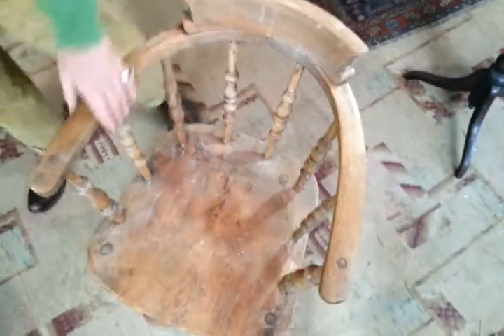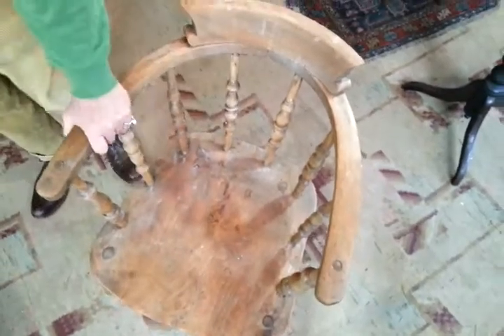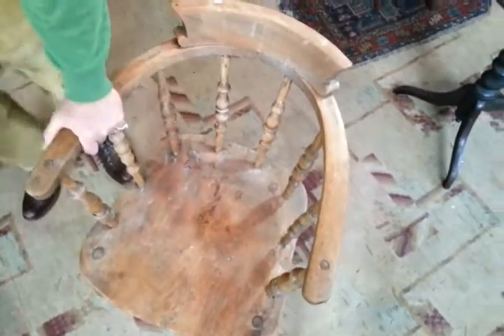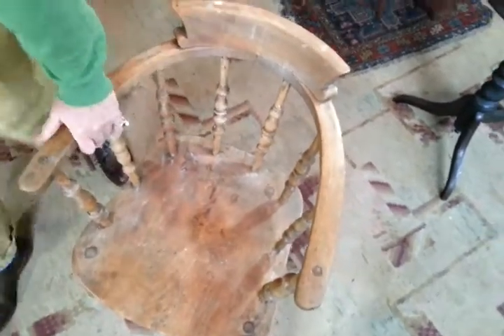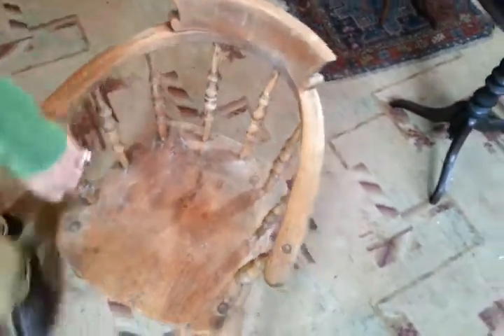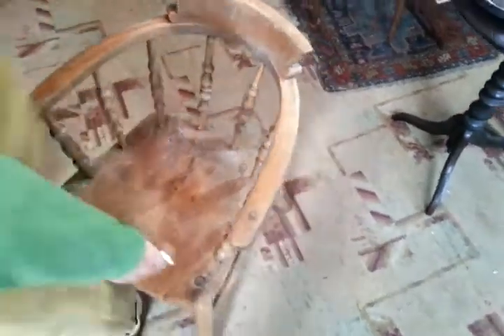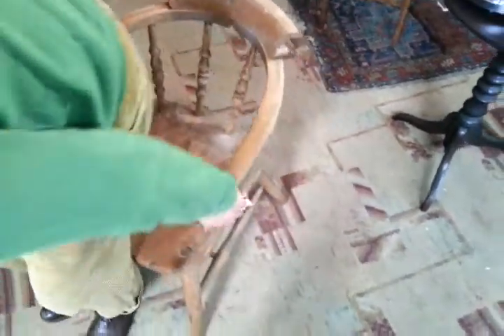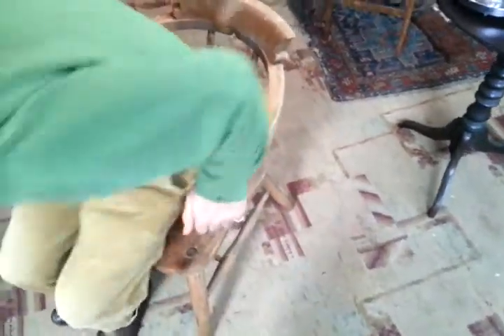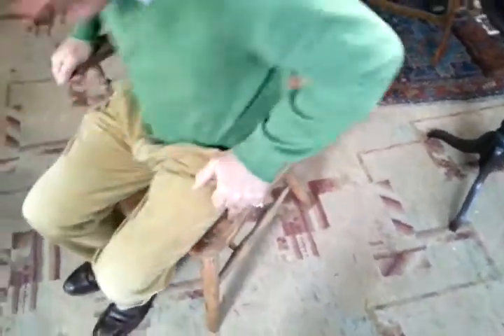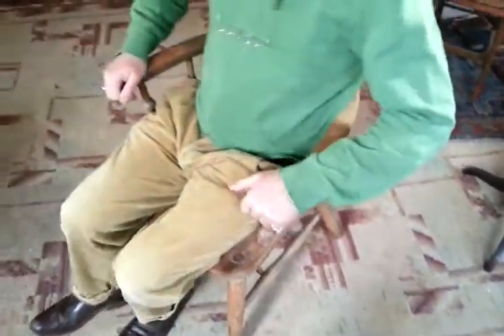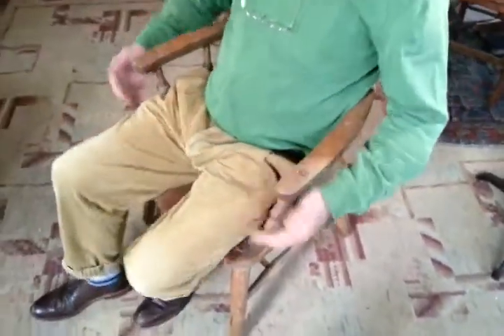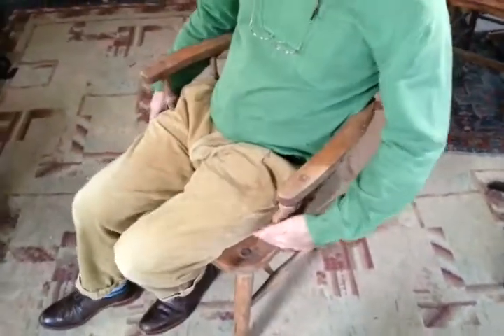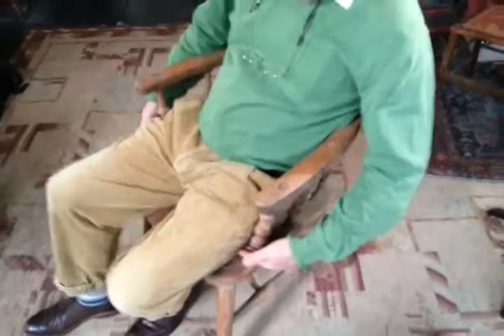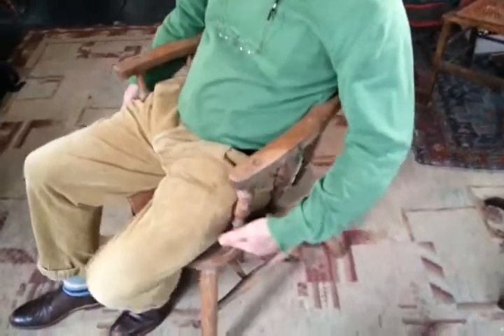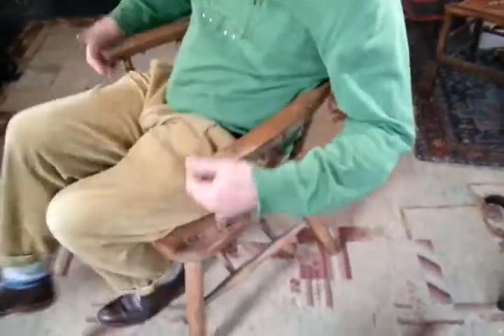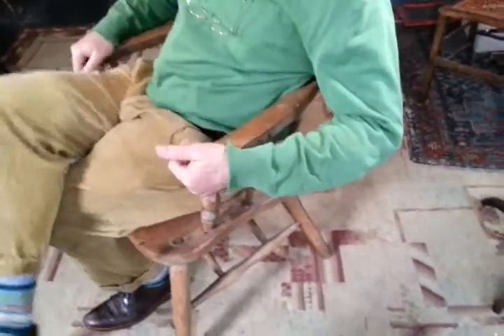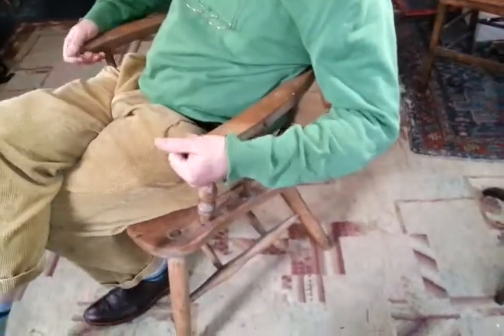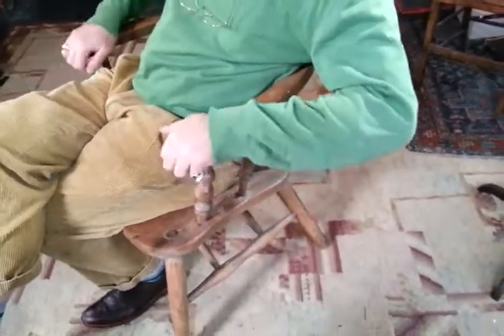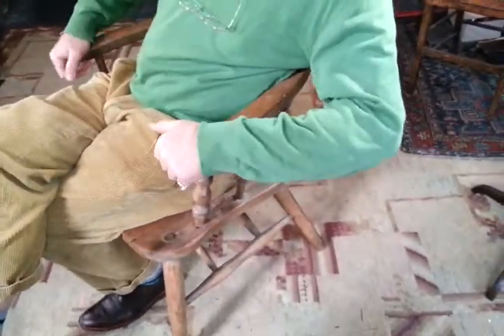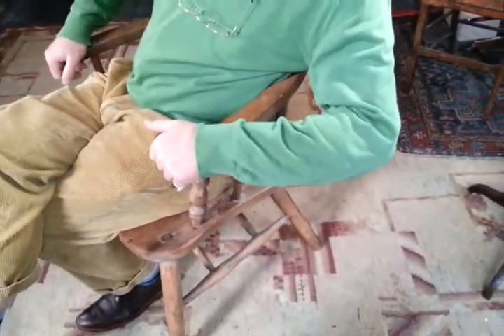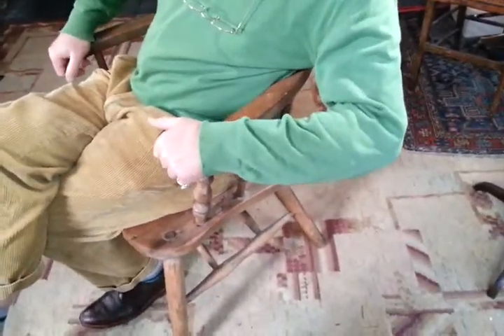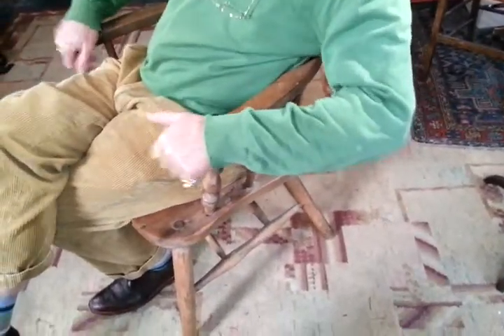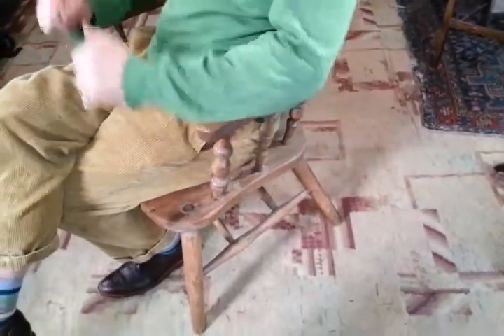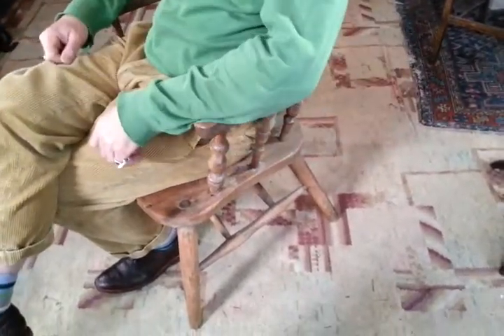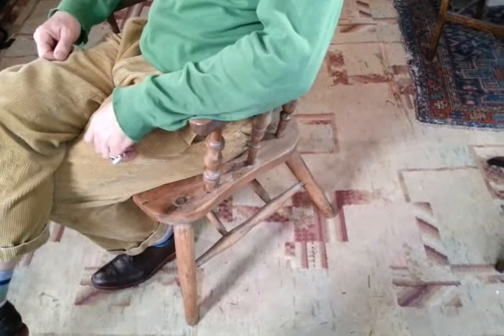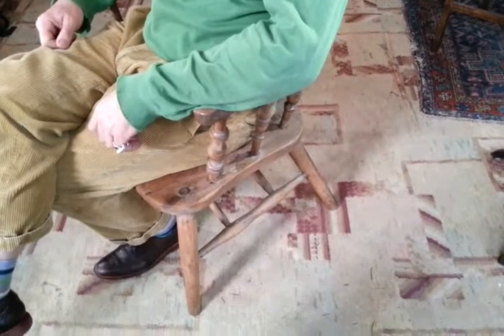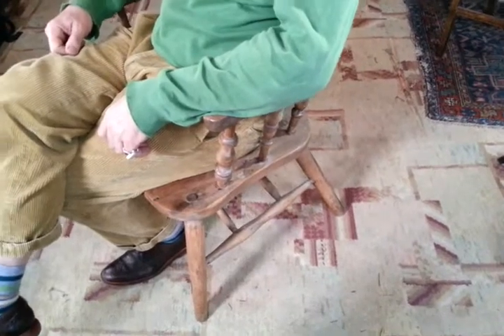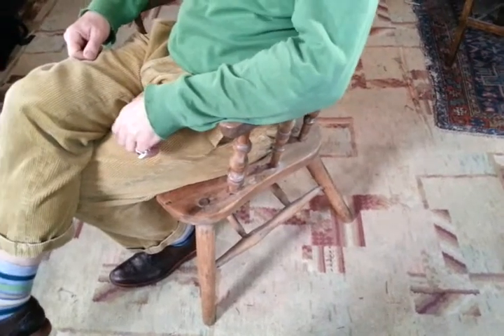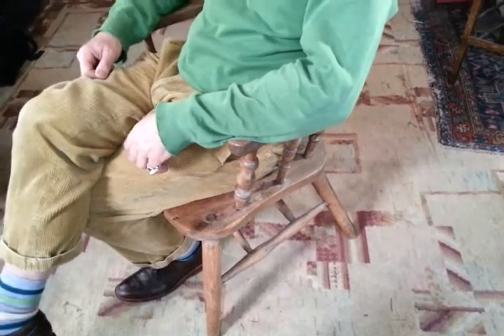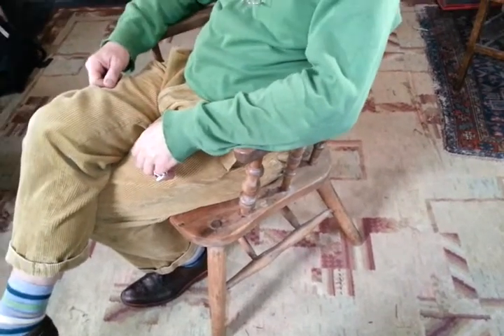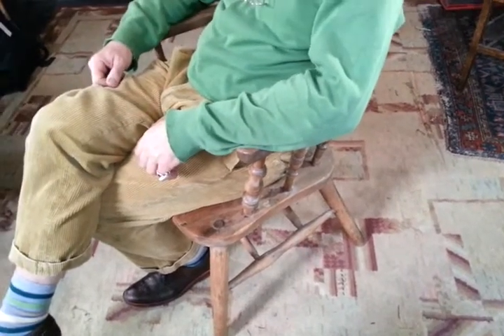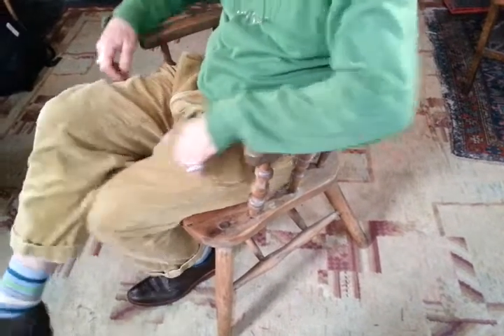But it's all fairly sound and perfectly suitable. It's slightly narrow across the hips for me, but I've got sort of wide thighs. It's a good comfortable chair for a desk — actually it is comfortable when you cross your legs, really nice.